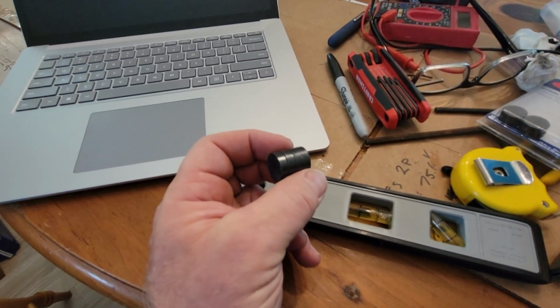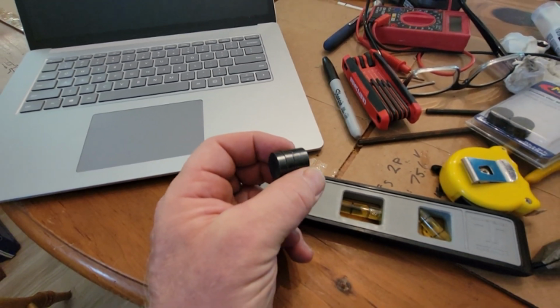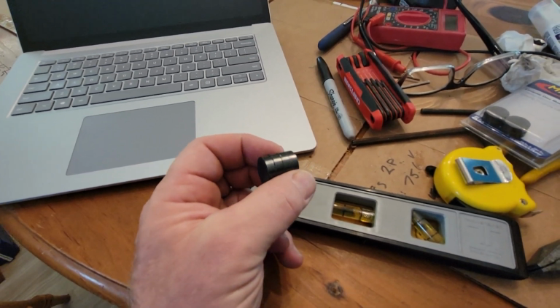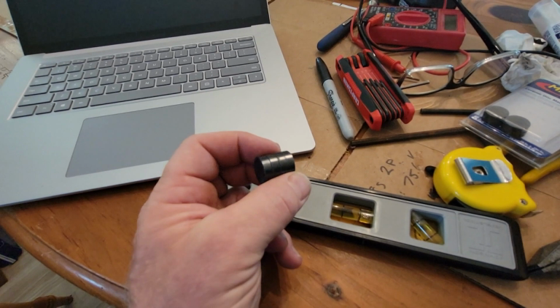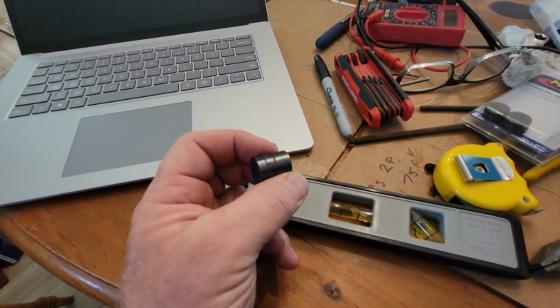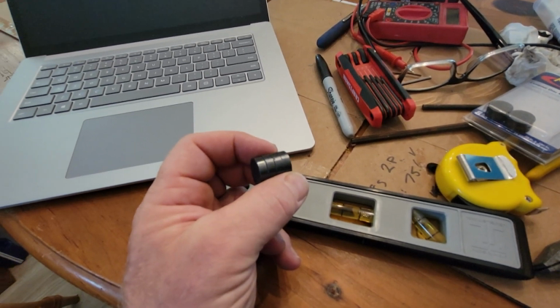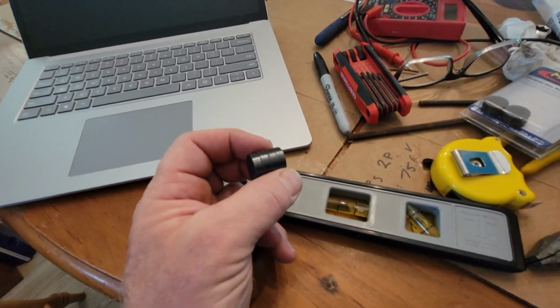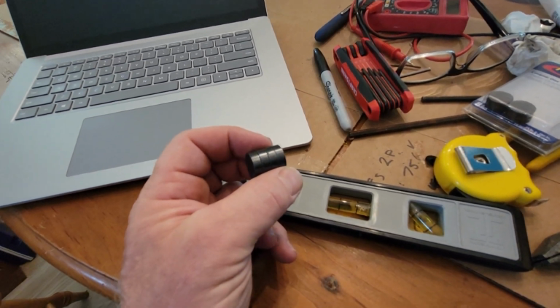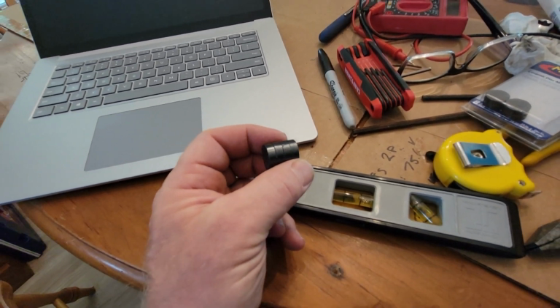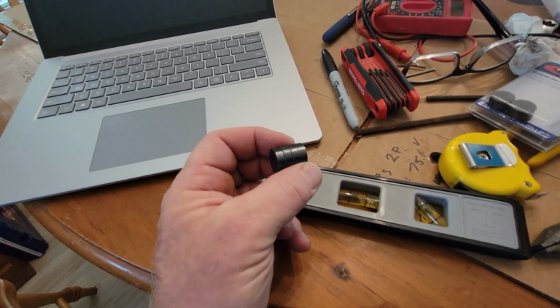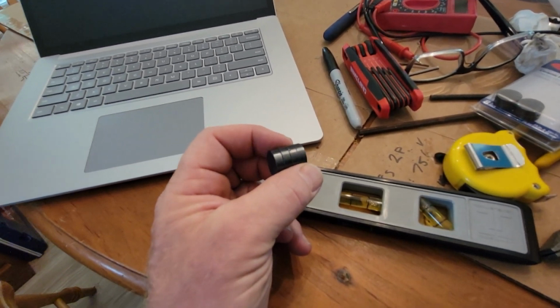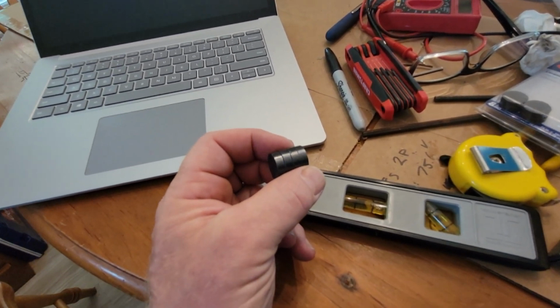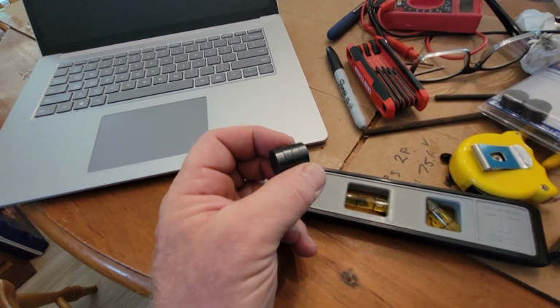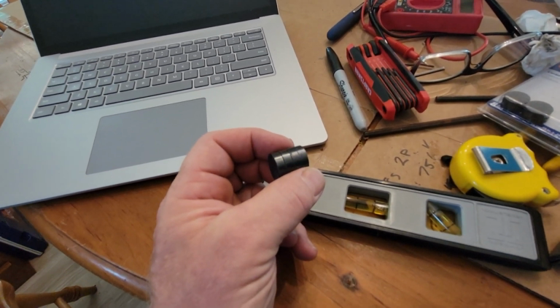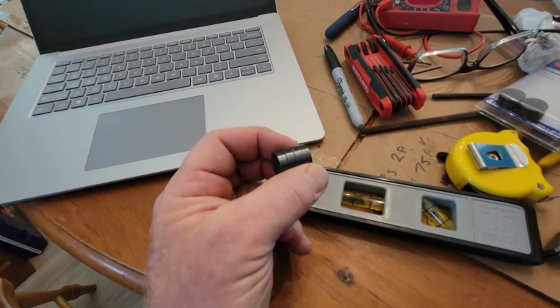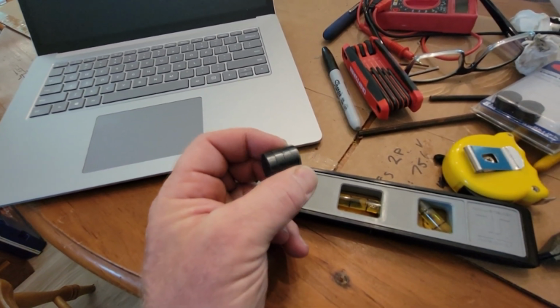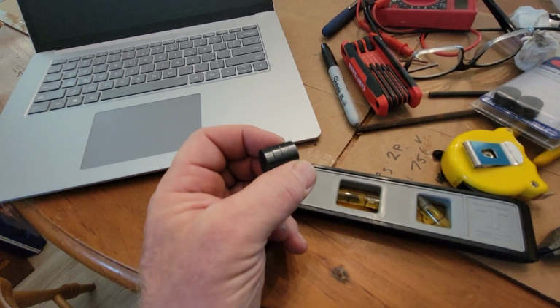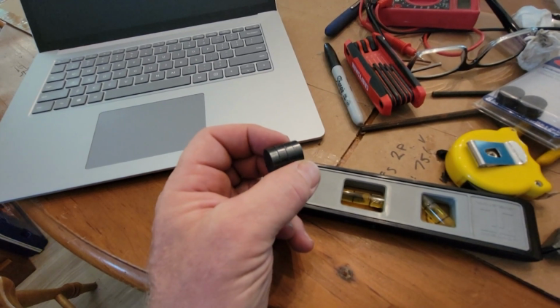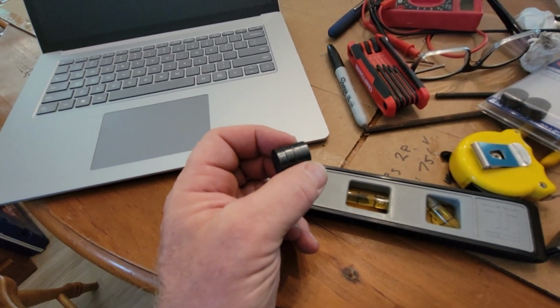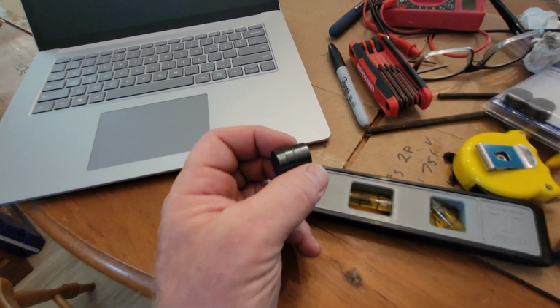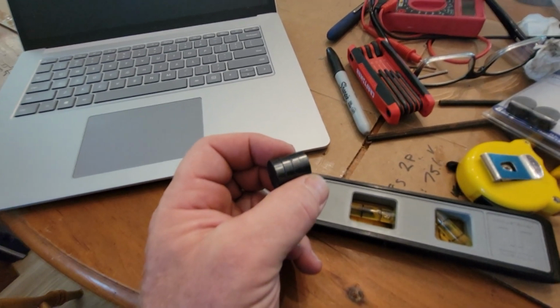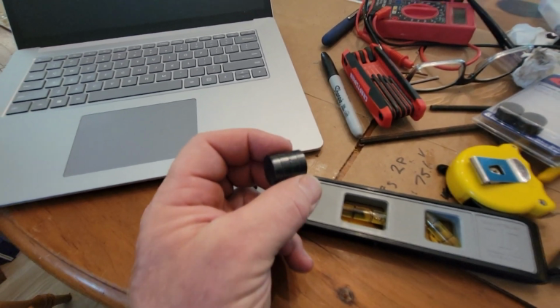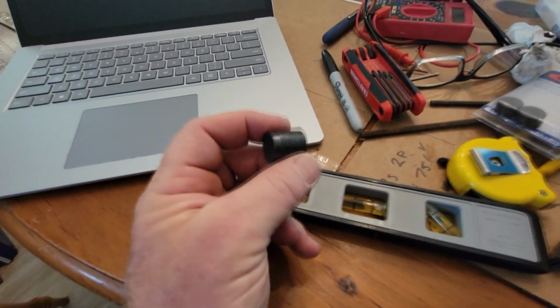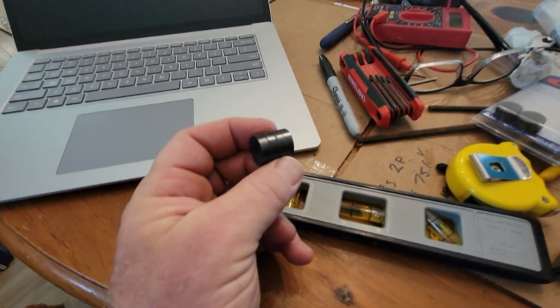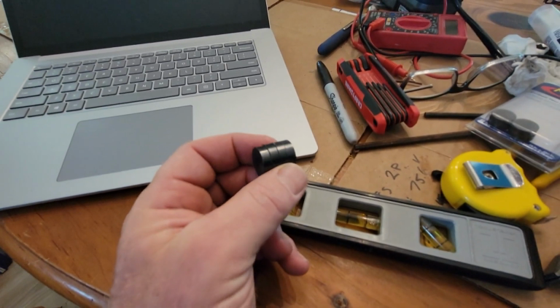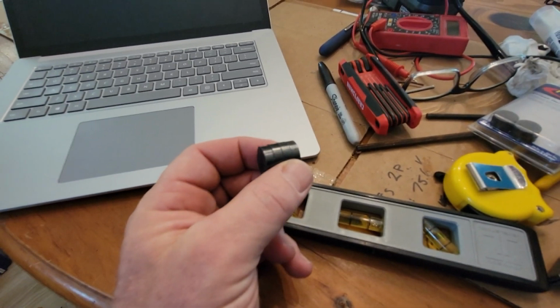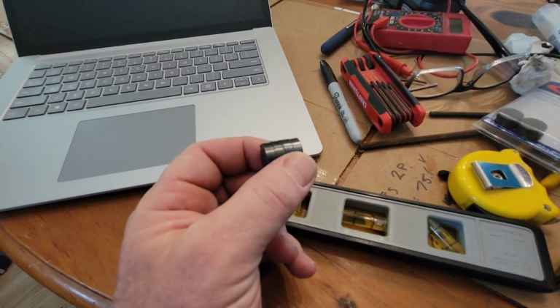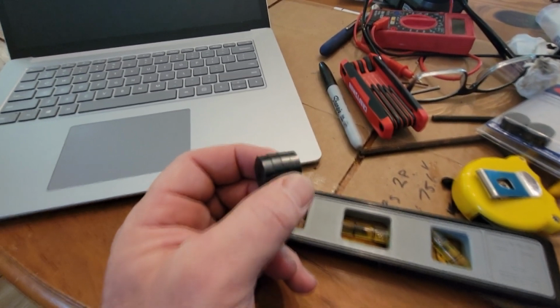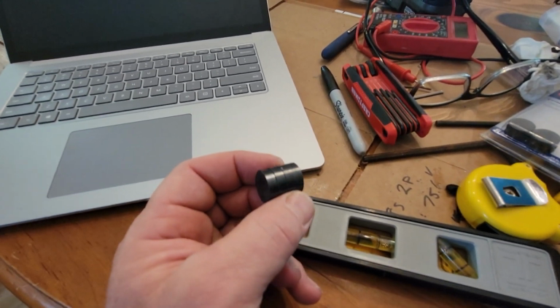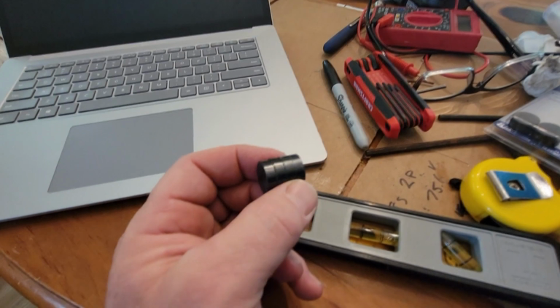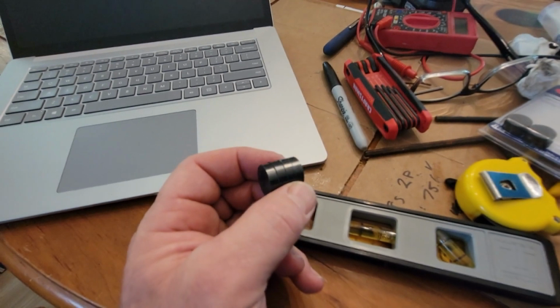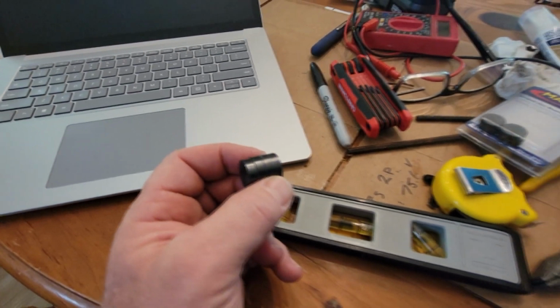You're going to have your multimeter set on DC voltage. There's a 5-volt signal and it's DC, so set the meter so it'll read 5 DC volts.